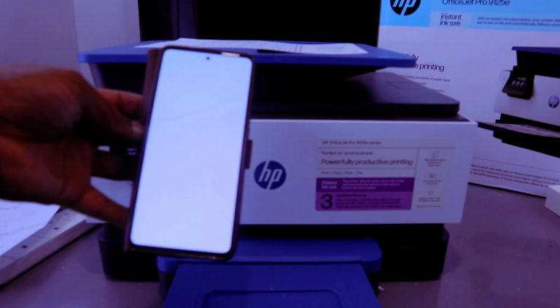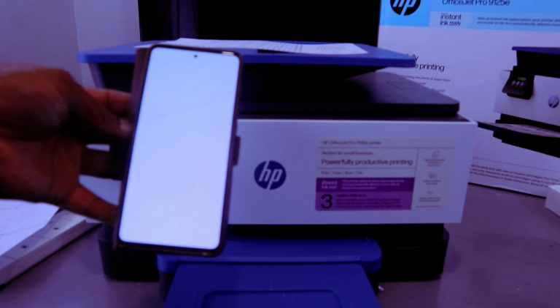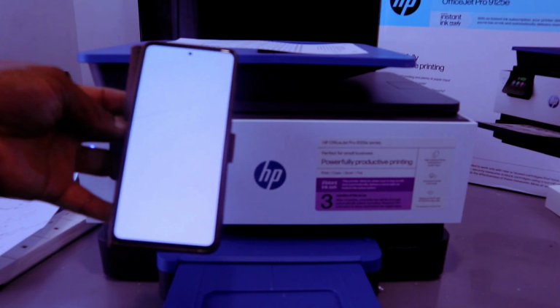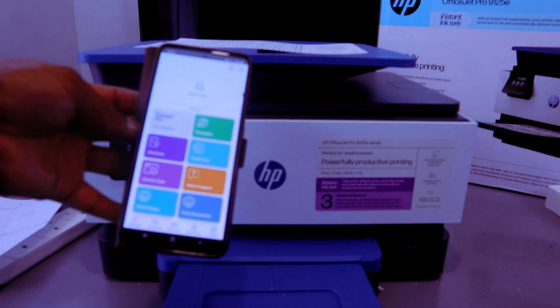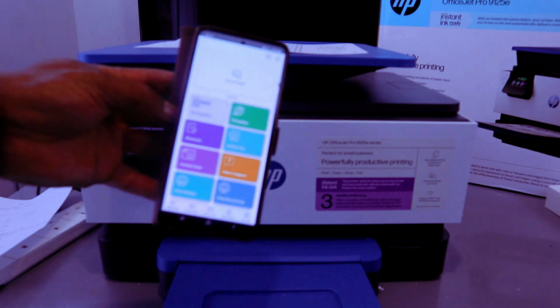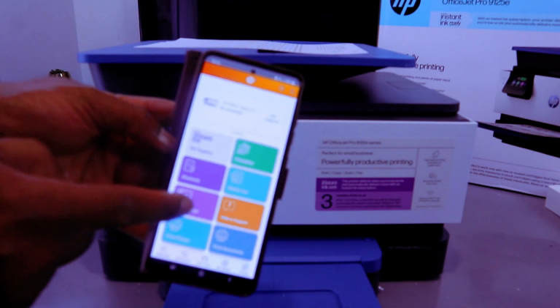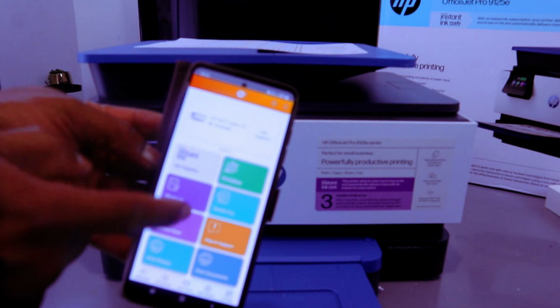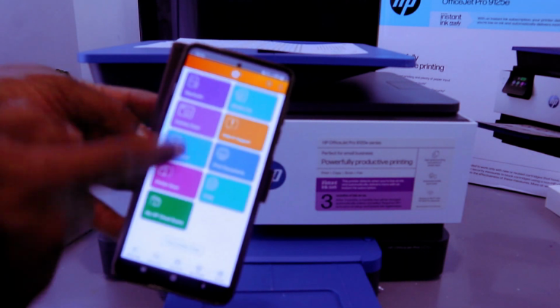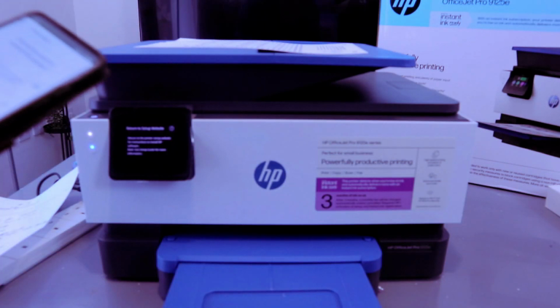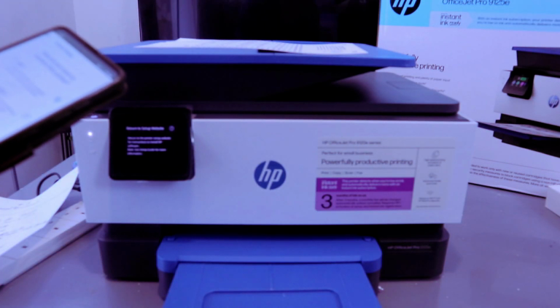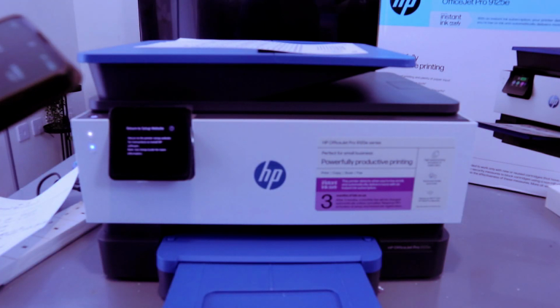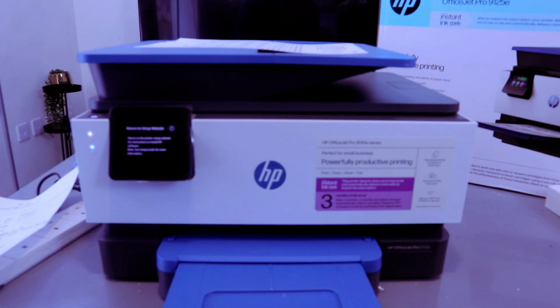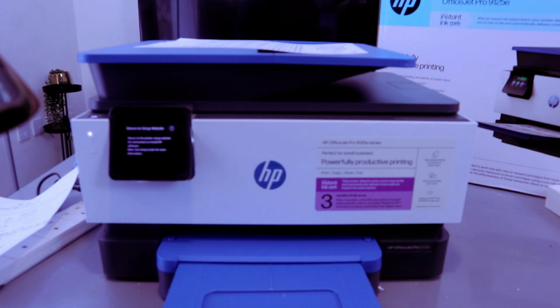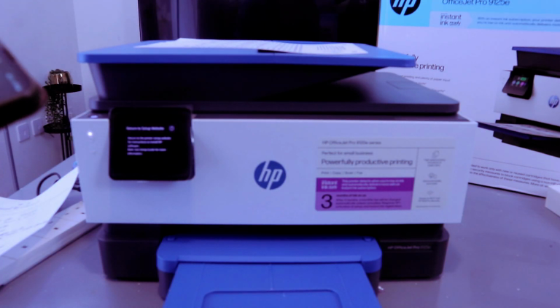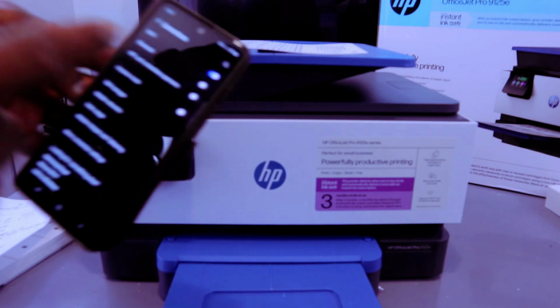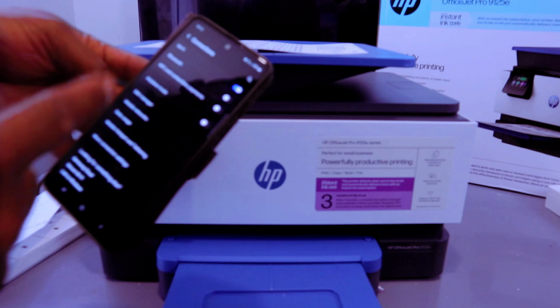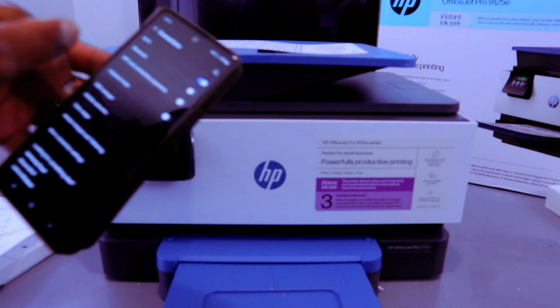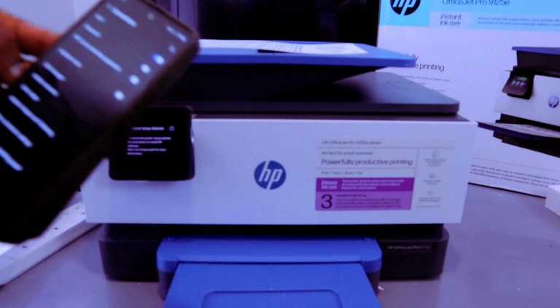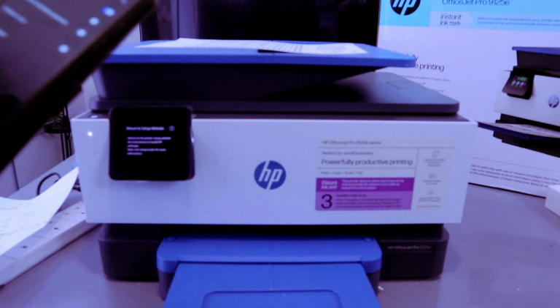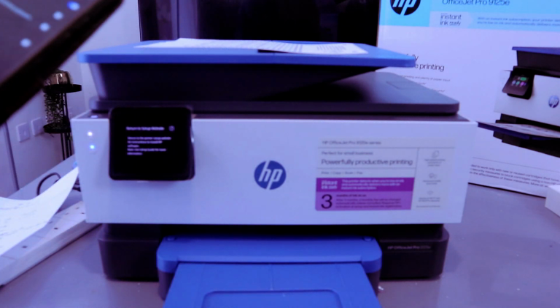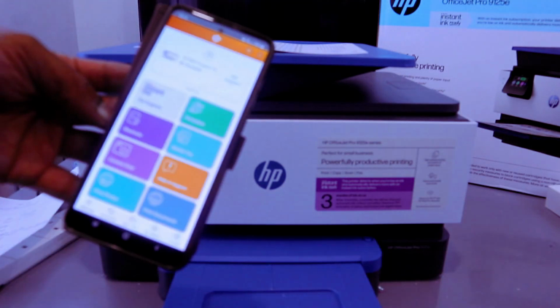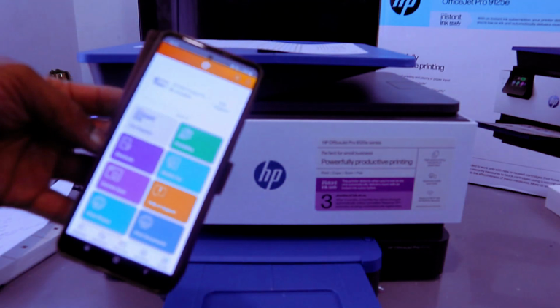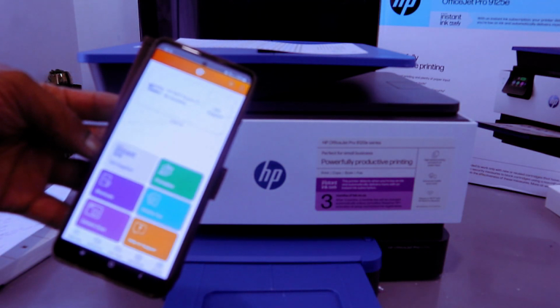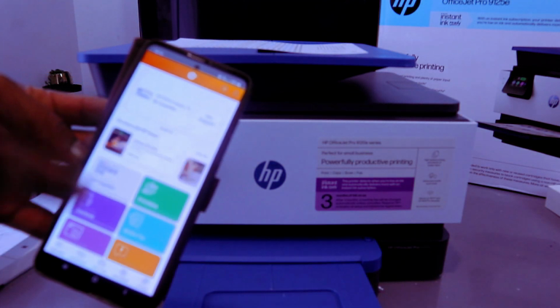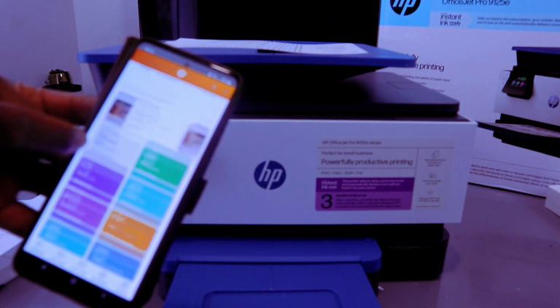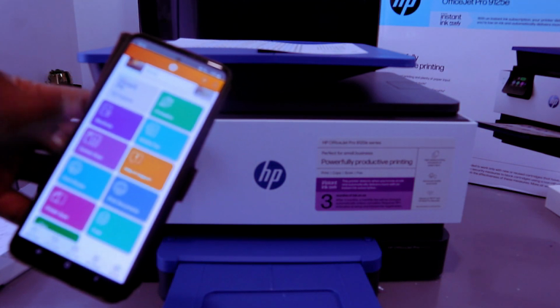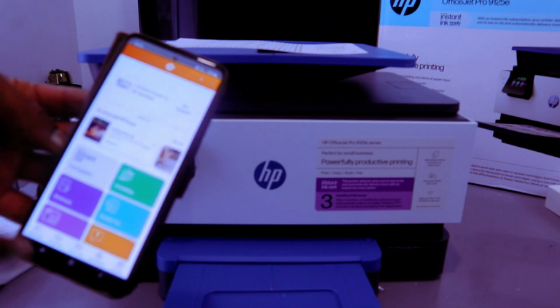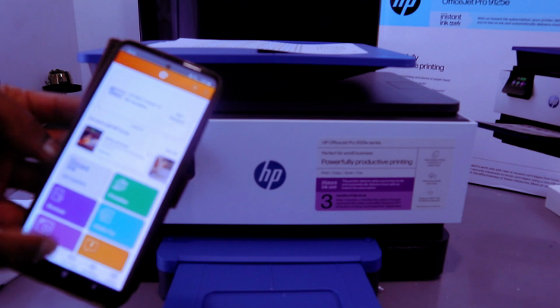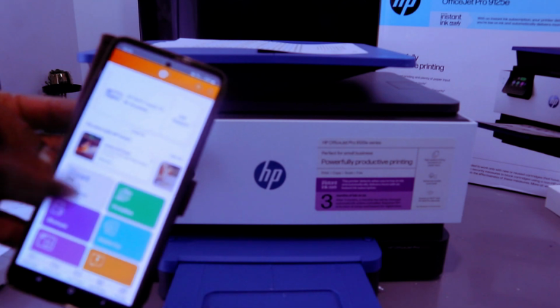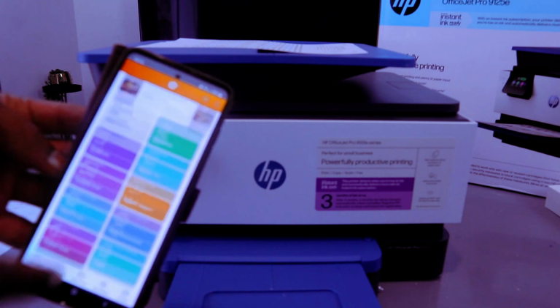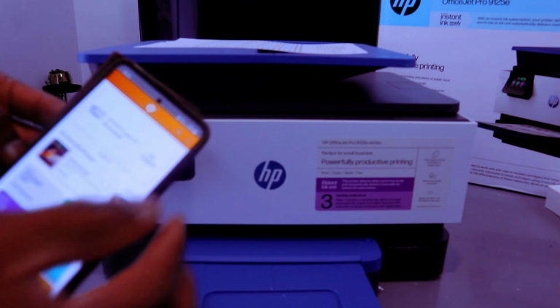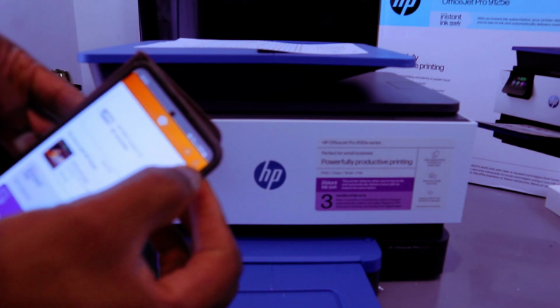Once you click it, wait for the app to fully open. You also need to make sure your phone has internet — I've switched the Wi-Fi on my phone on. Make sure your phone has internet, then open up the HP Smart app.